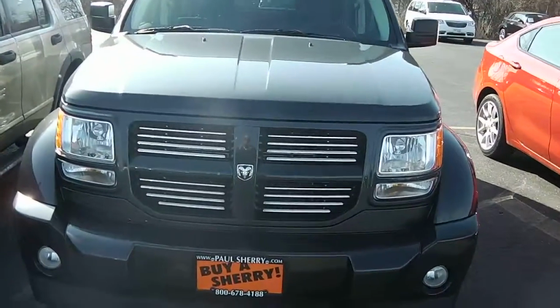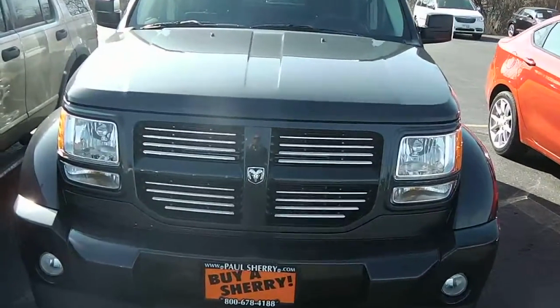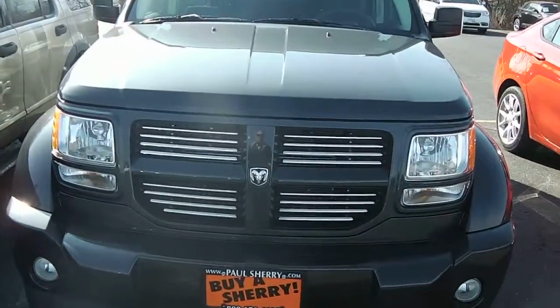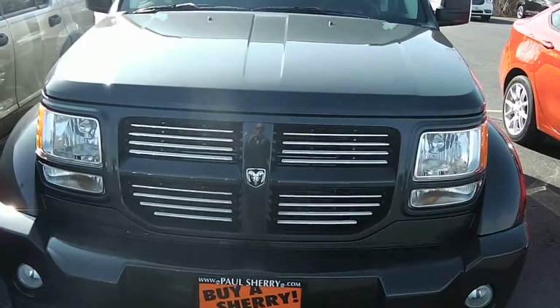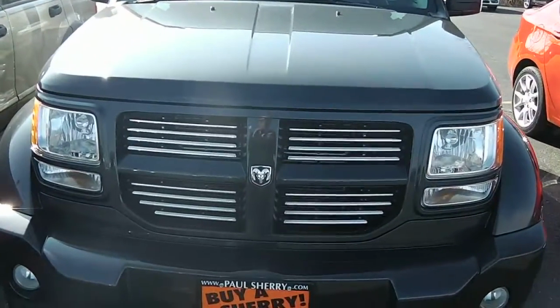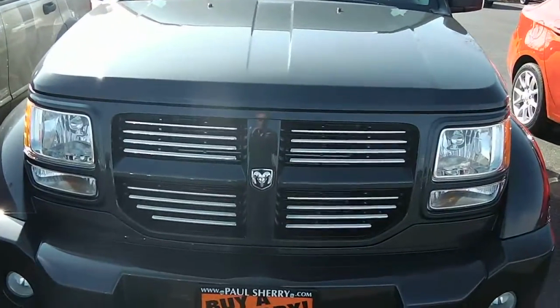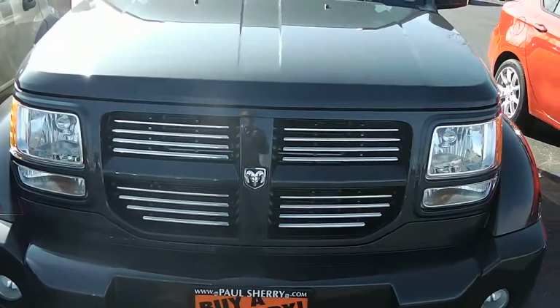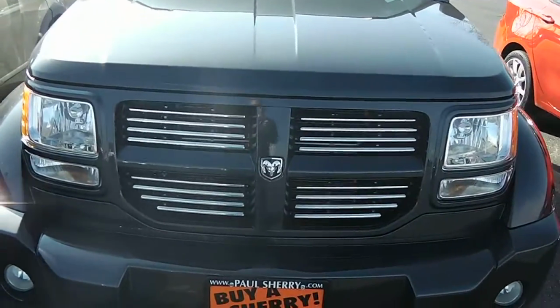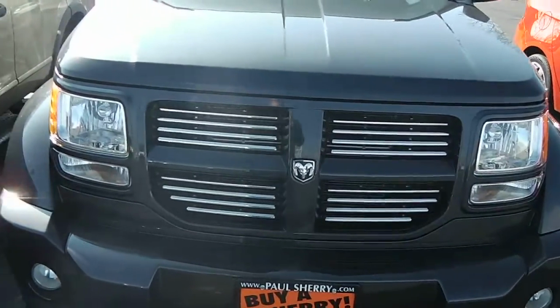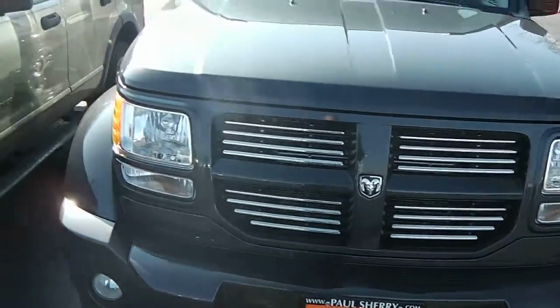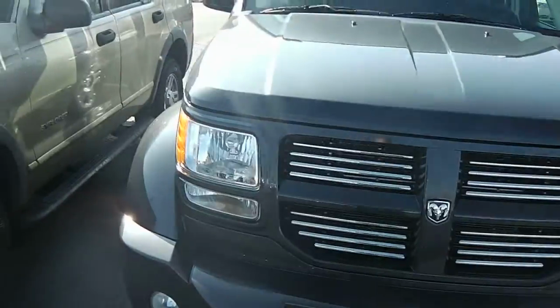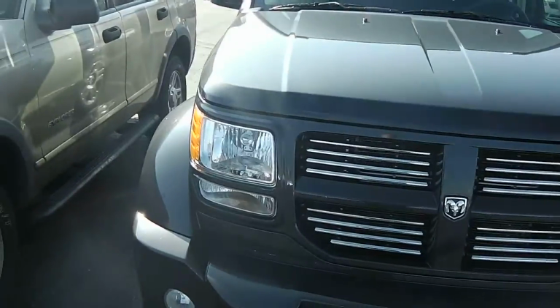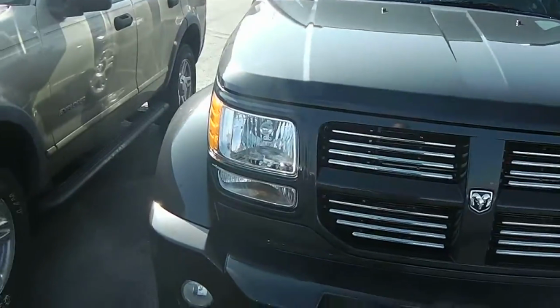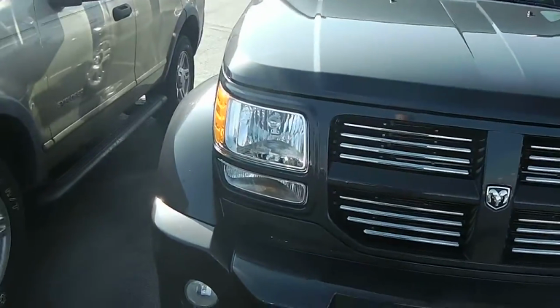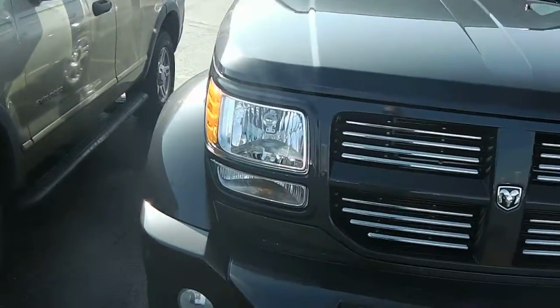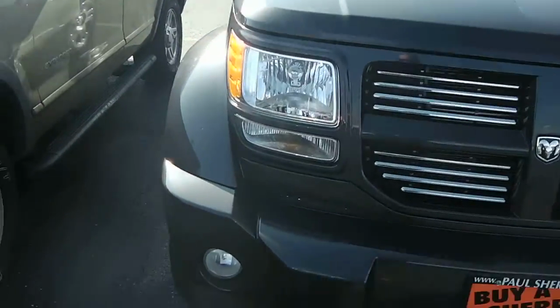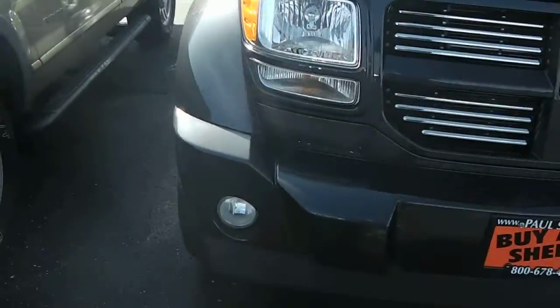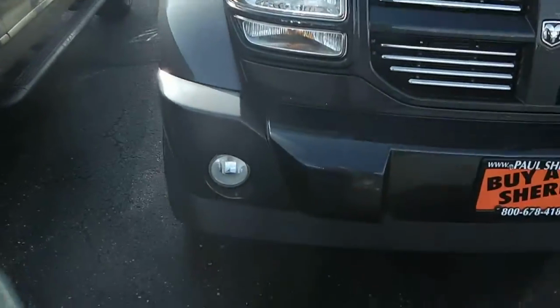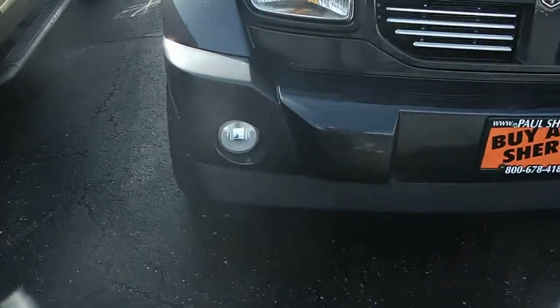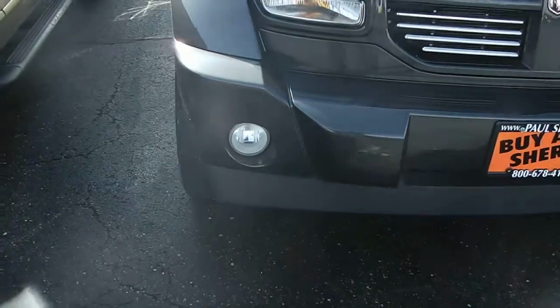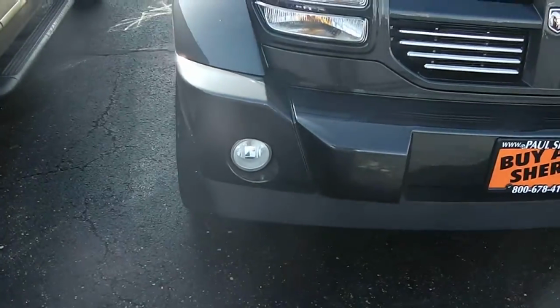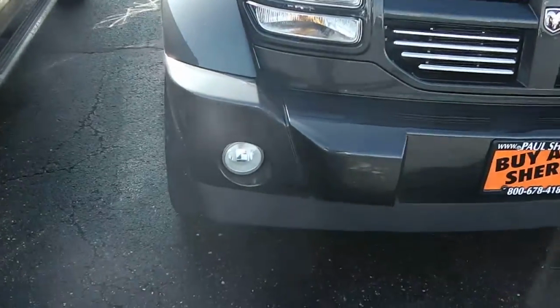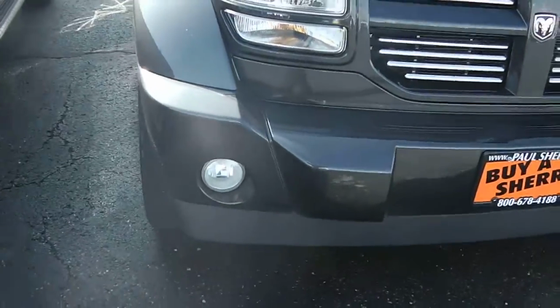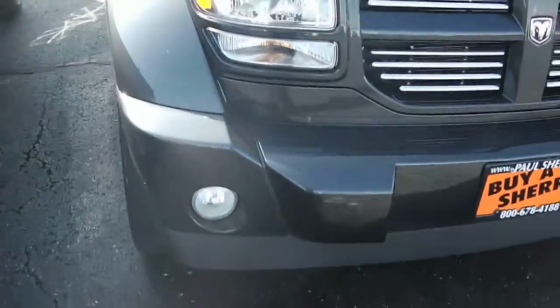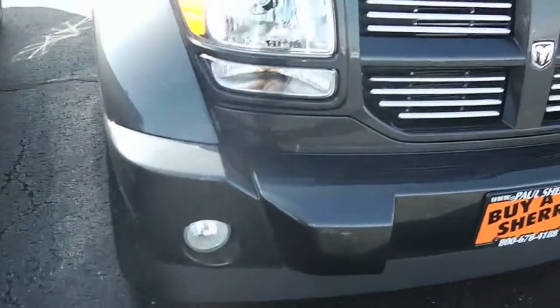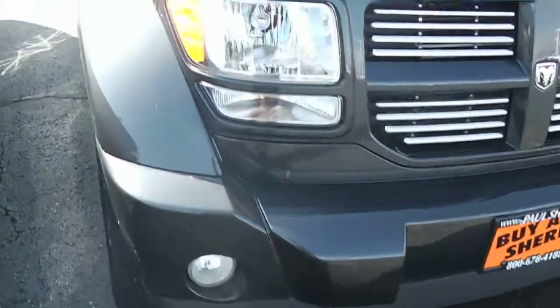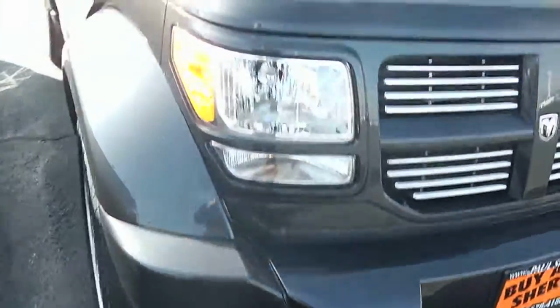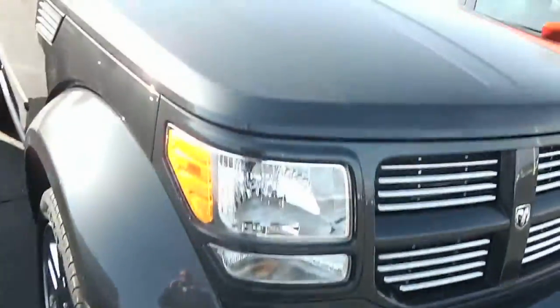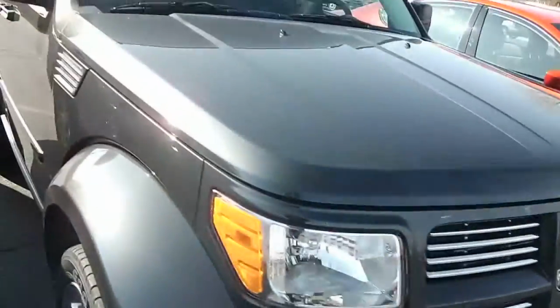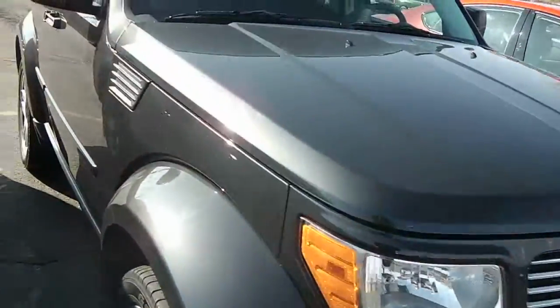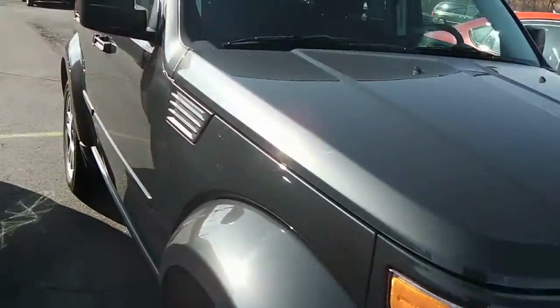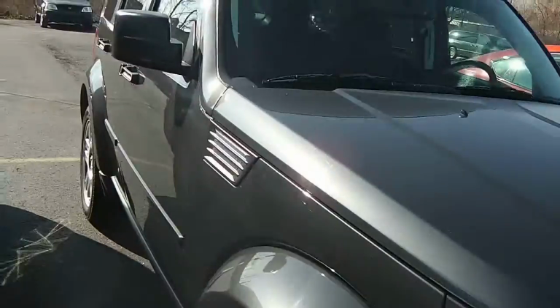See the signature Dodge Crosshair grille there. Clear headlights, clear fog lights — not dirty or damaged or anything.